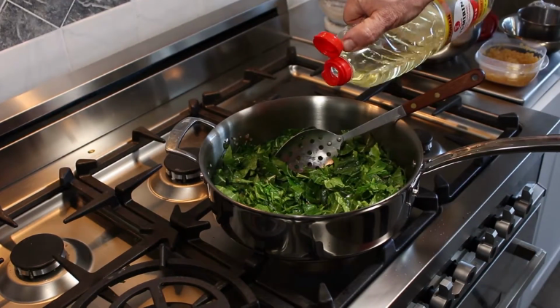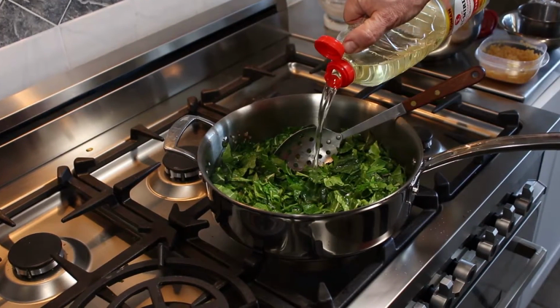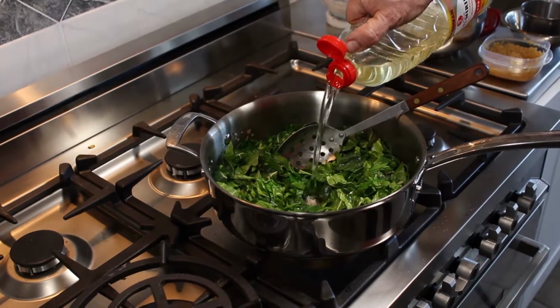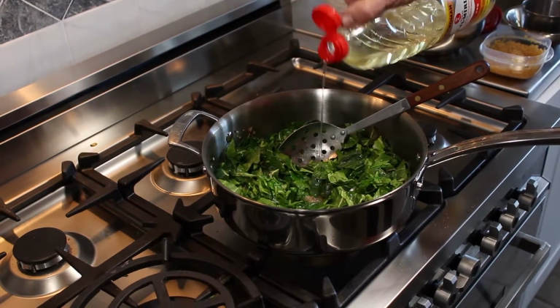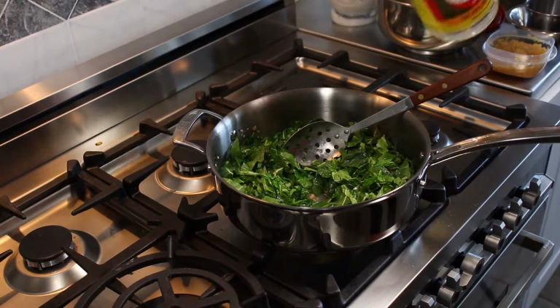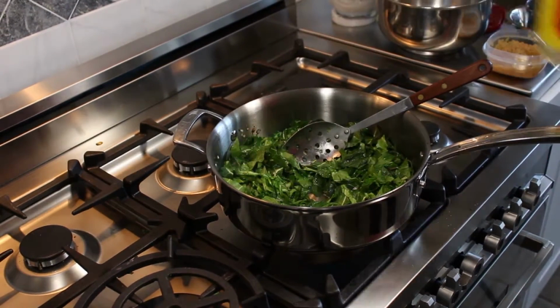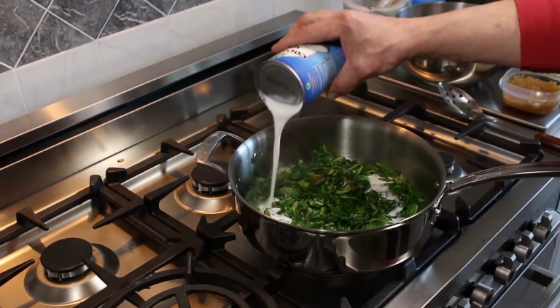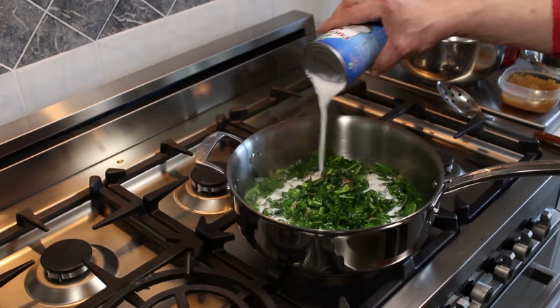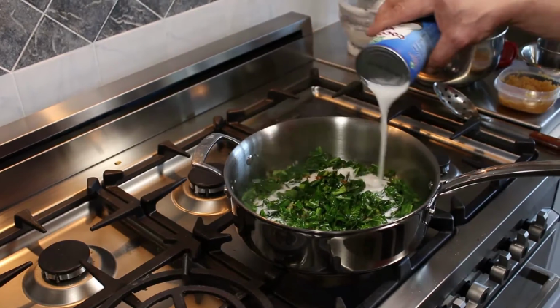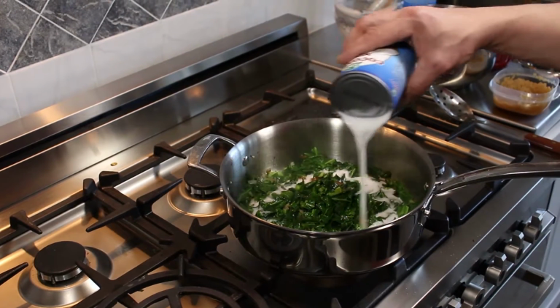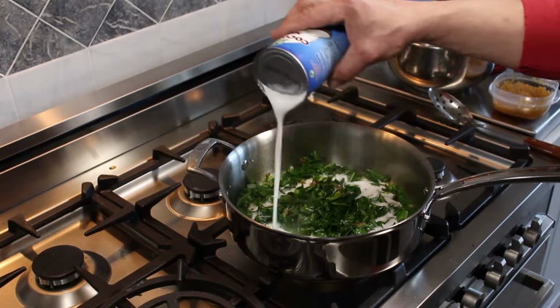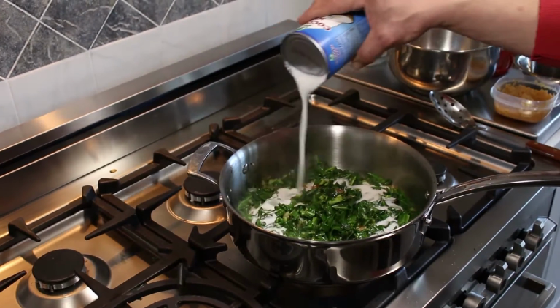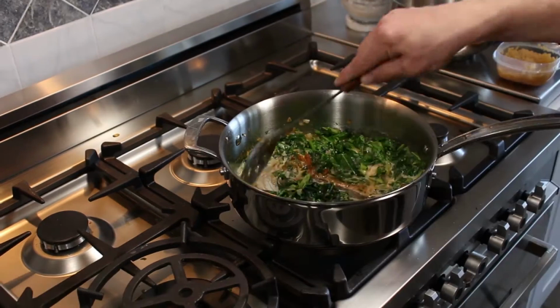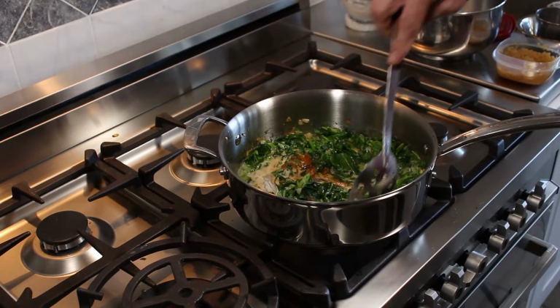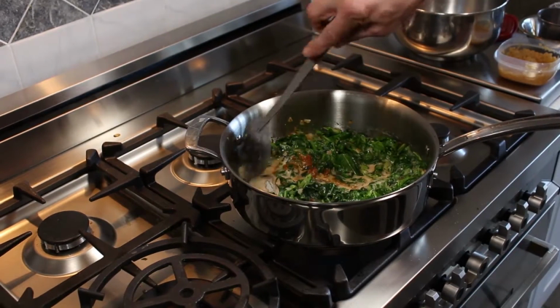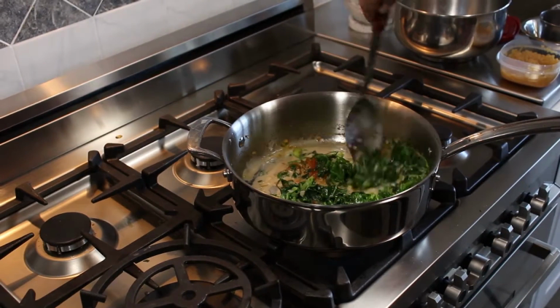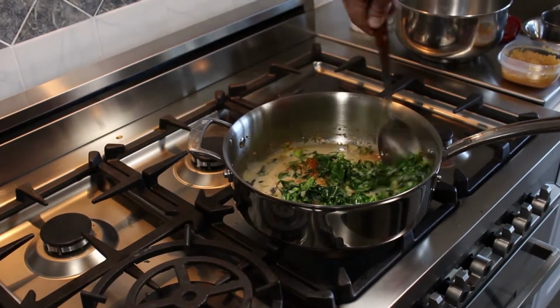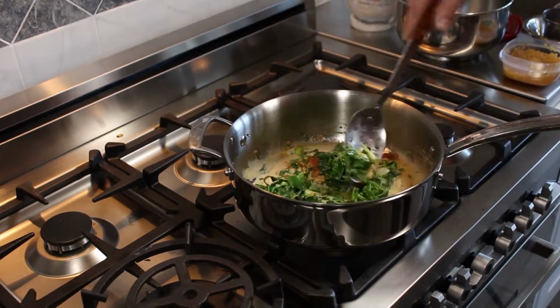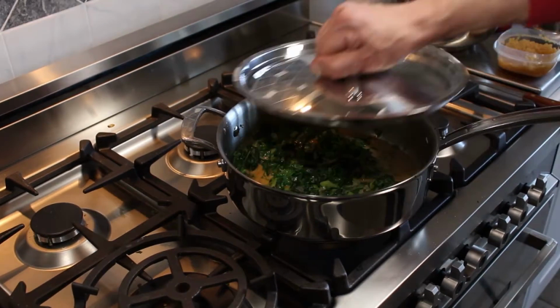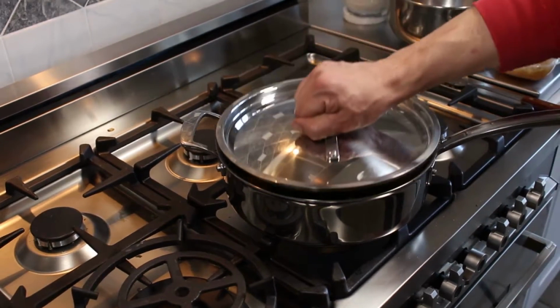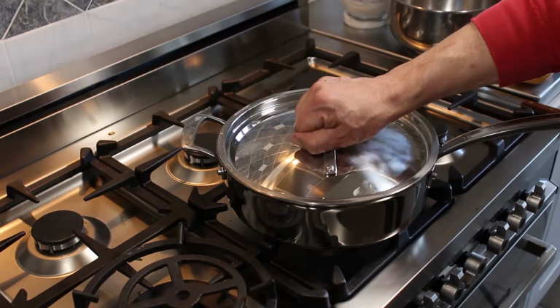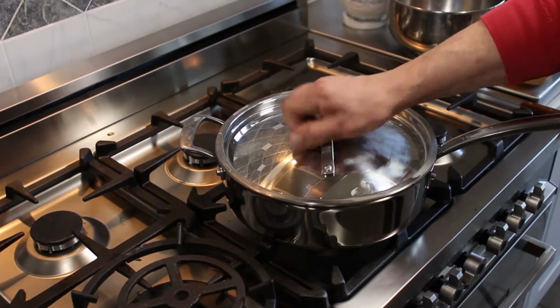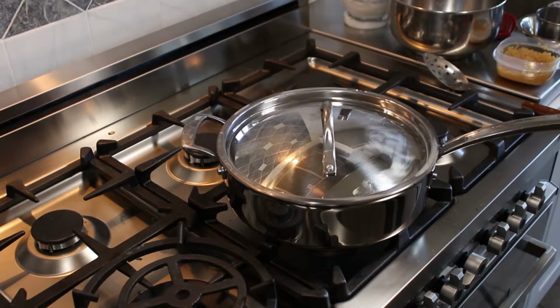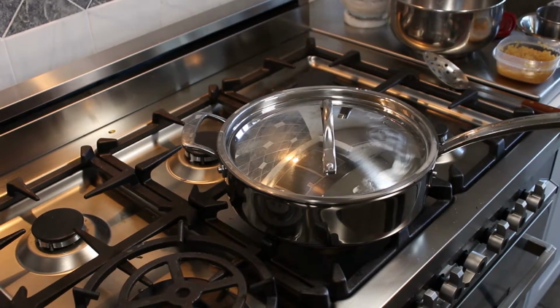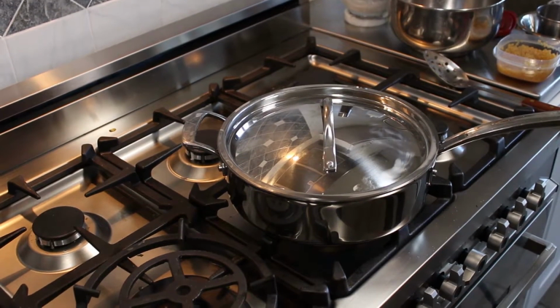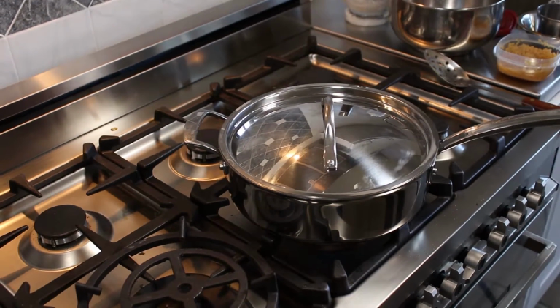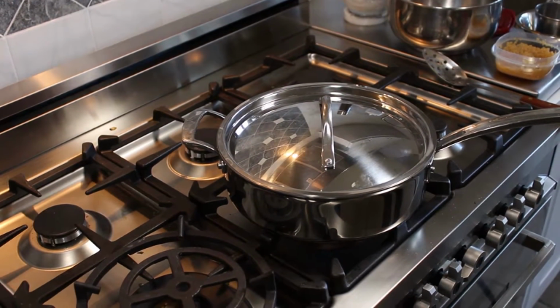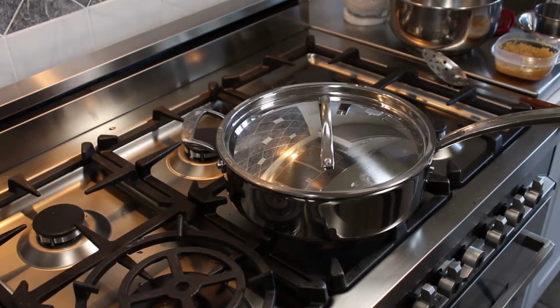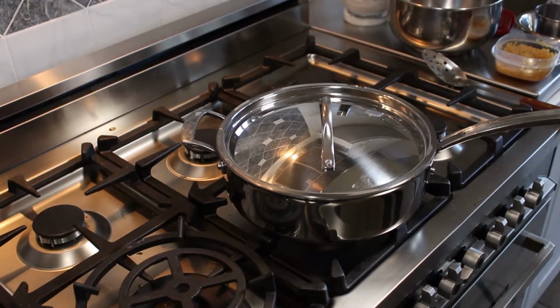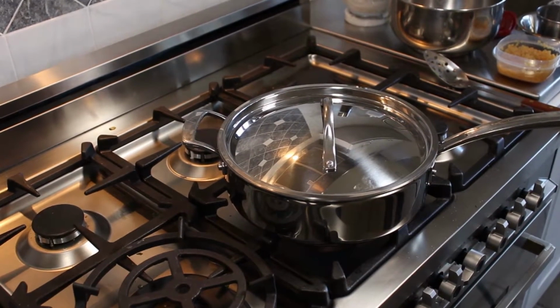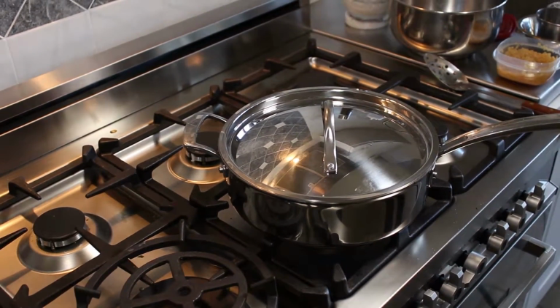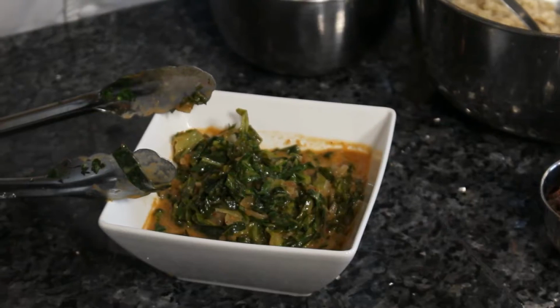I added some mirin and then the coconut milk, closed the lid, and let it steam for about eight minutes — about ten minutes all said and done for cooking the greens.